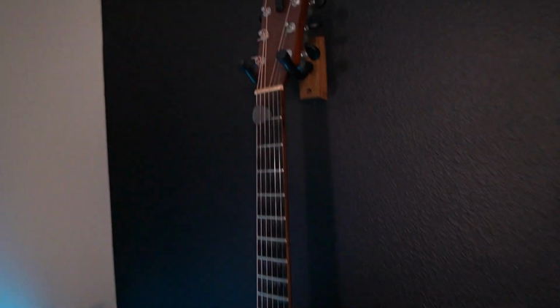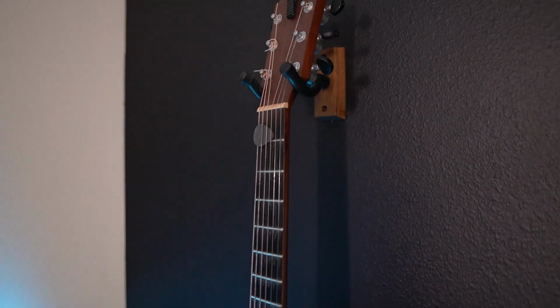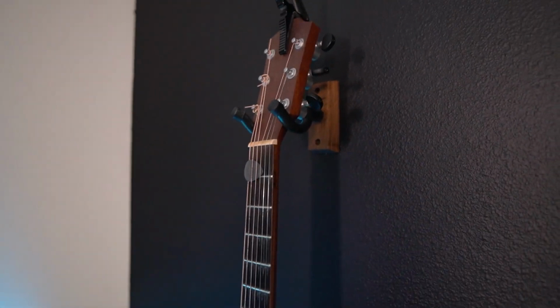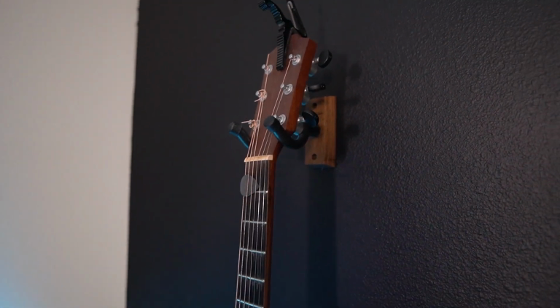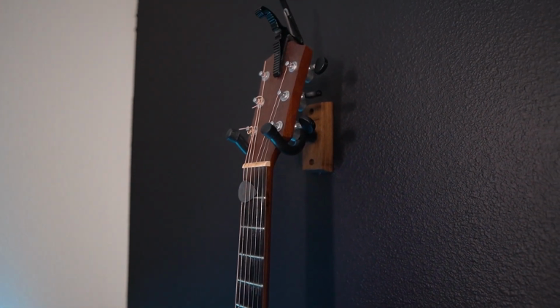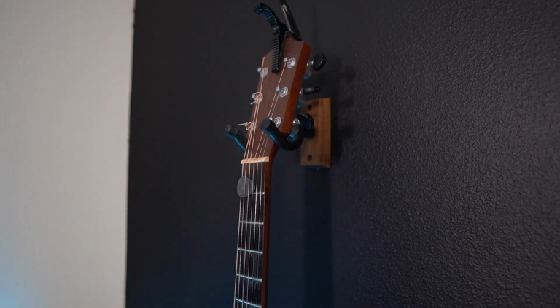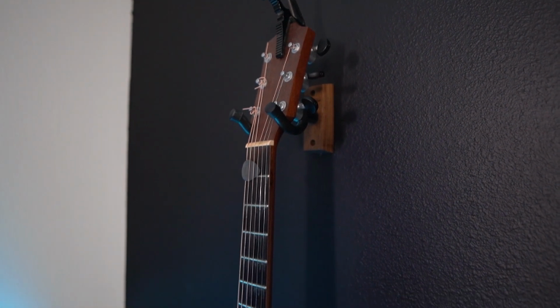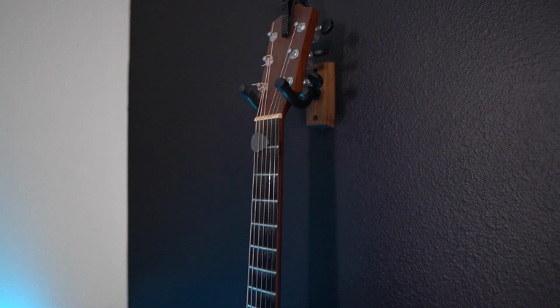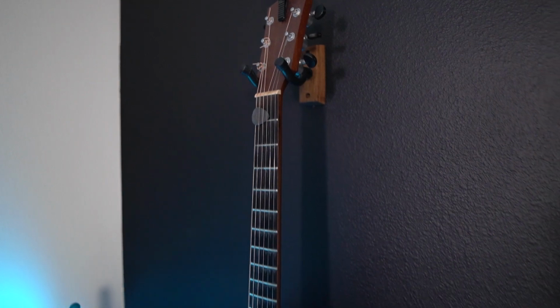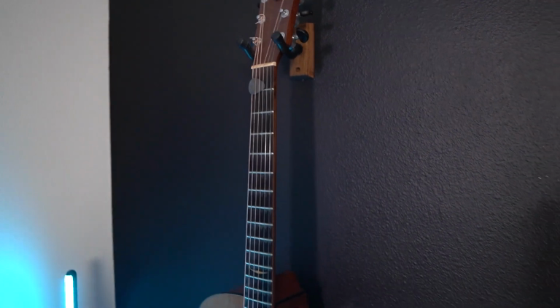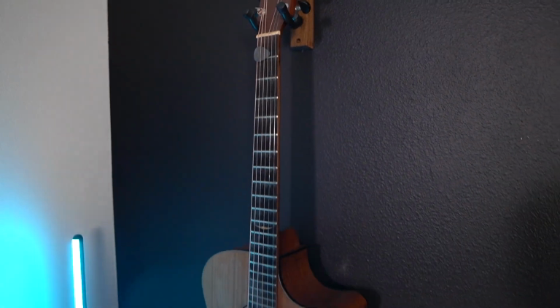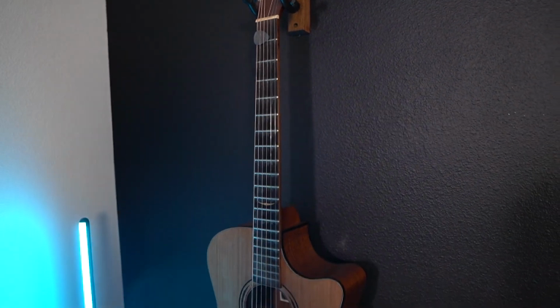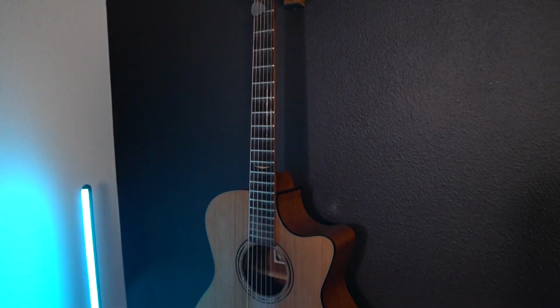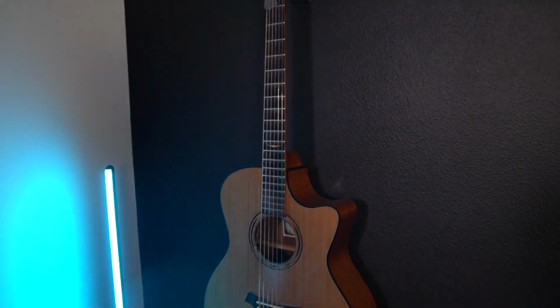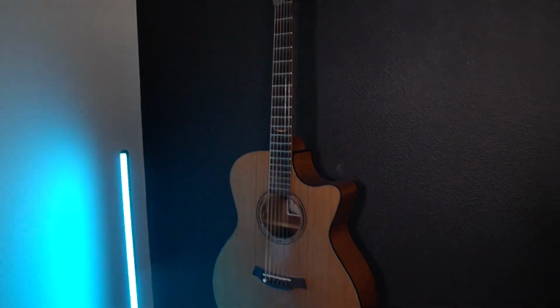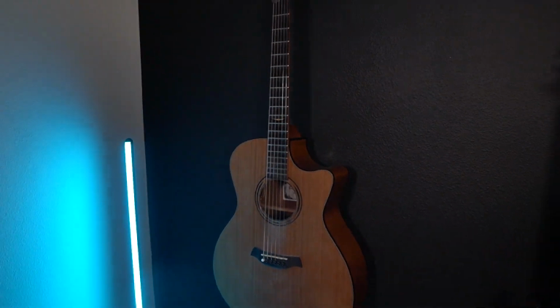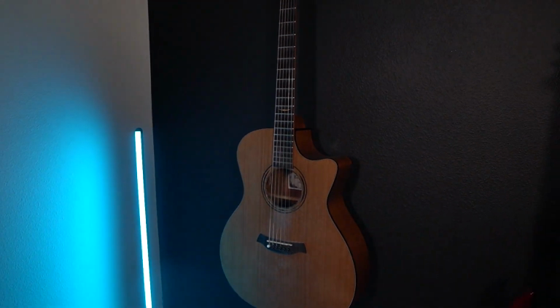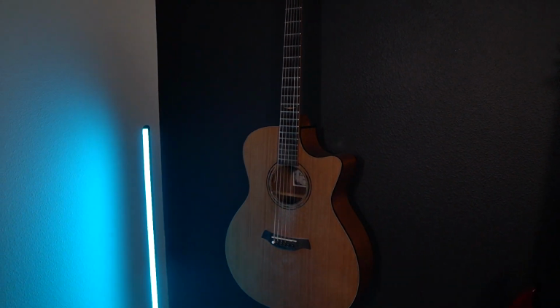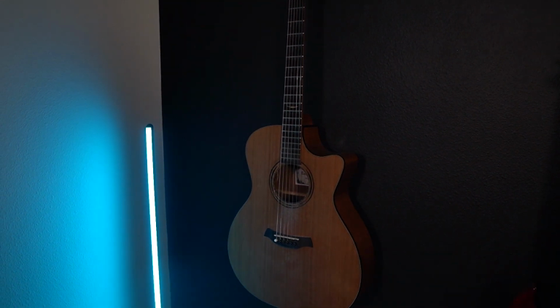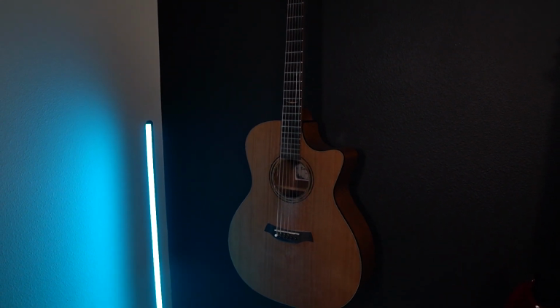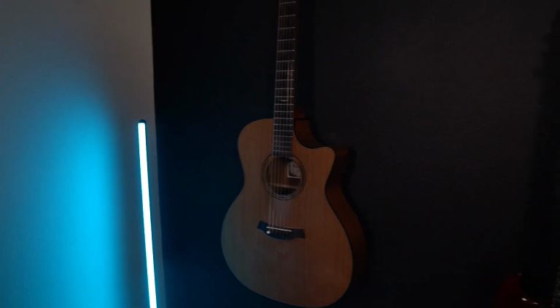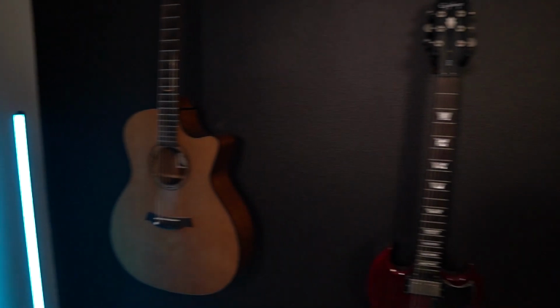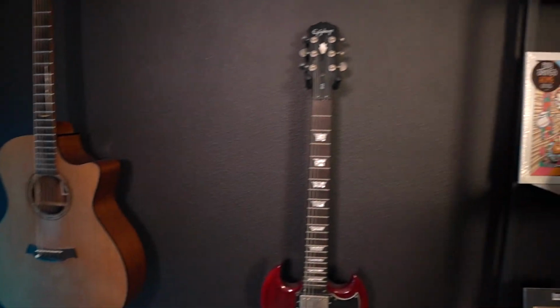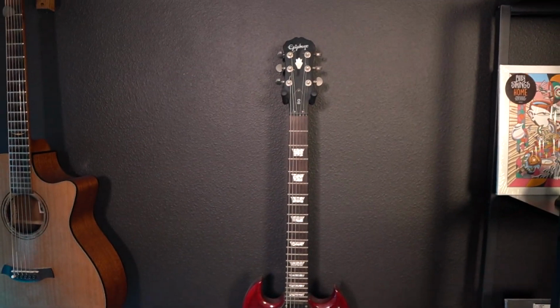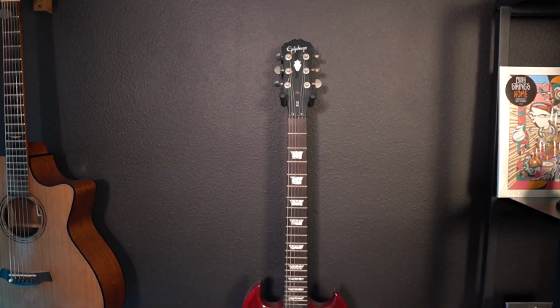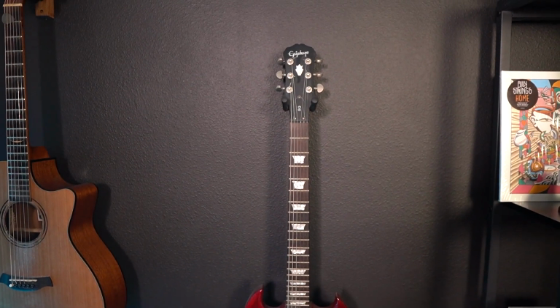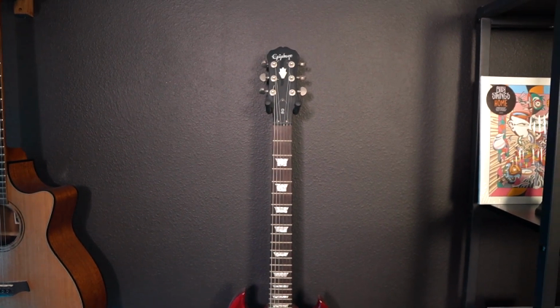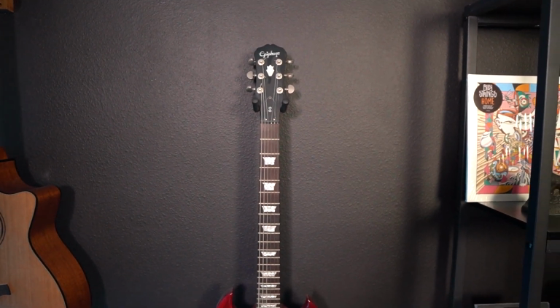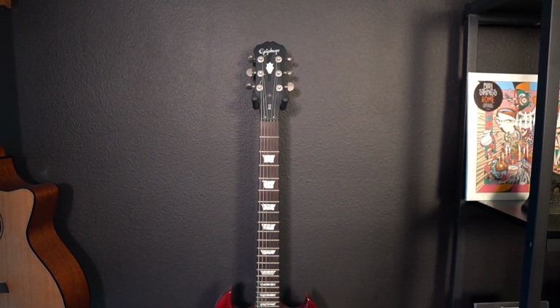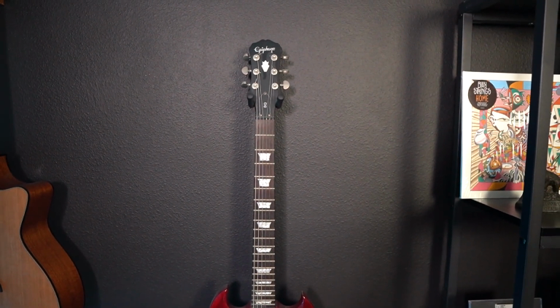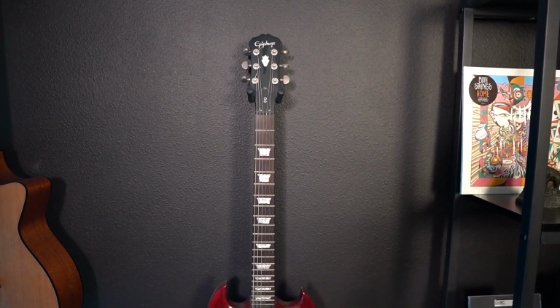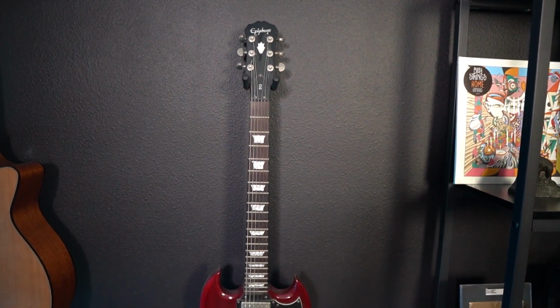To round out the video, I have two guitars in the background. The first is a Baton Rouge Acoustic, which I literally use every single day — playing guitar is calming for me. Then I also have an SG which I had as a kid, although I don't really play electric guitar anymore.